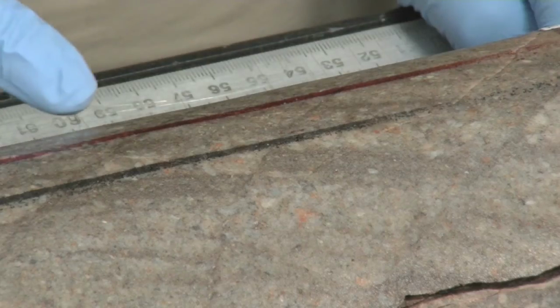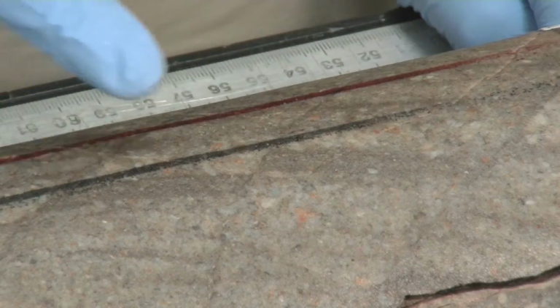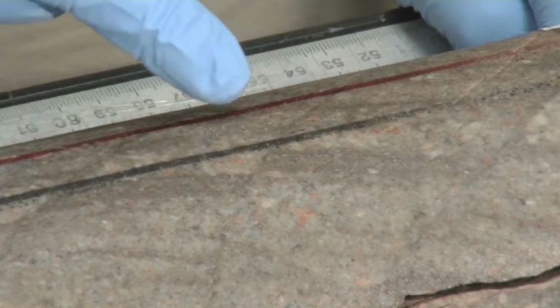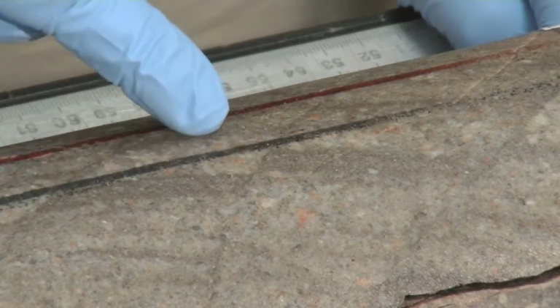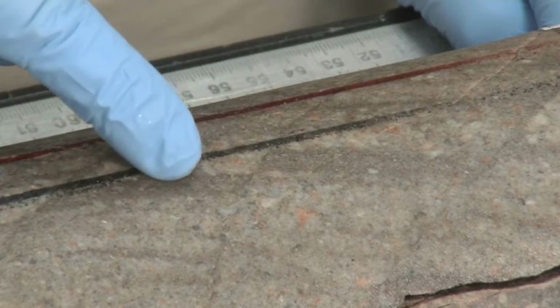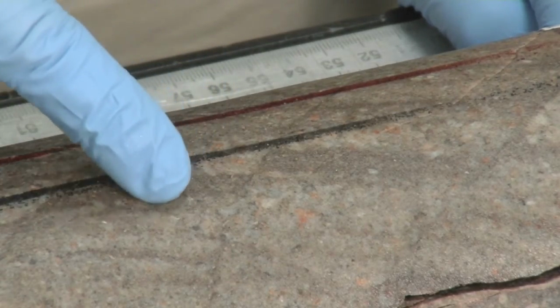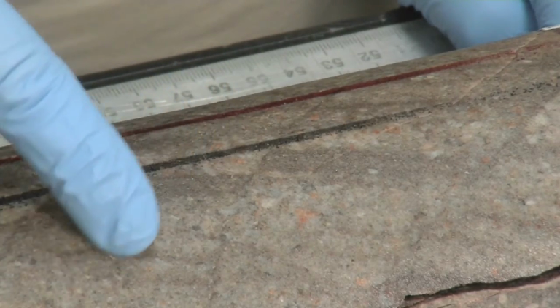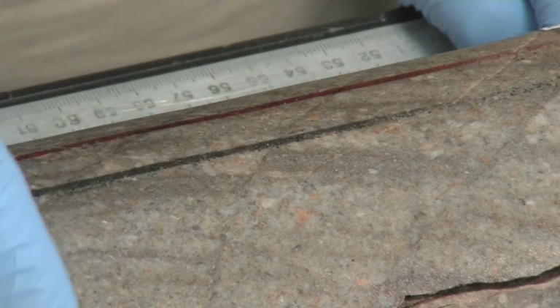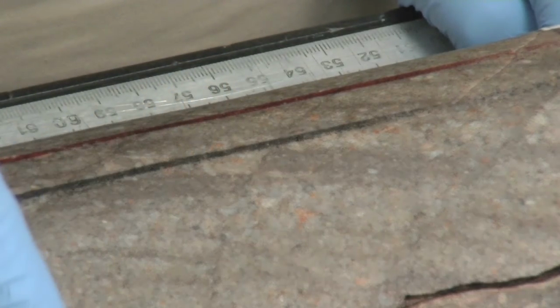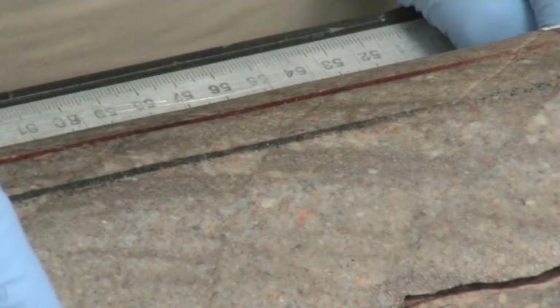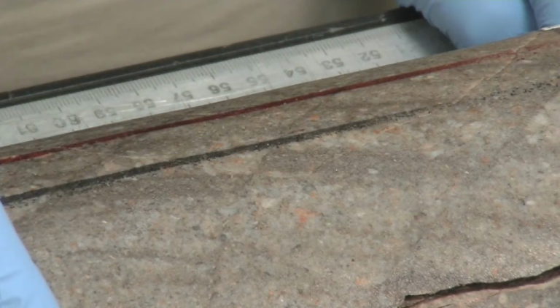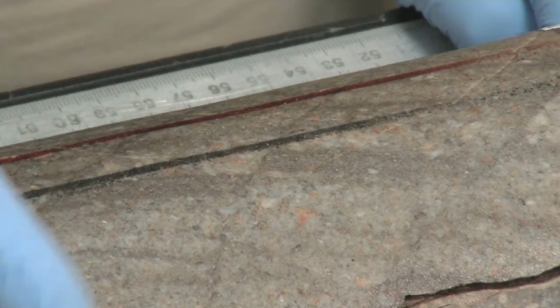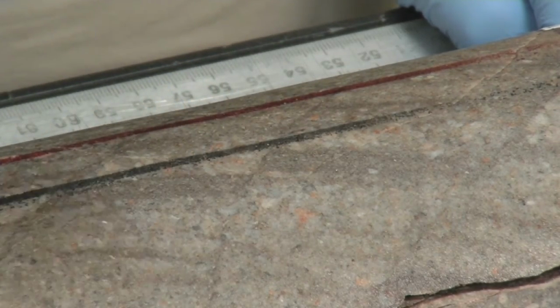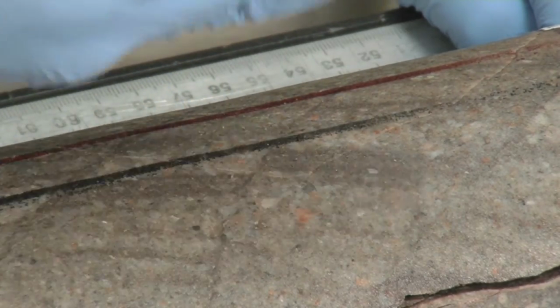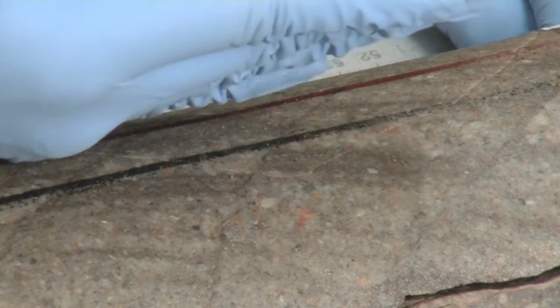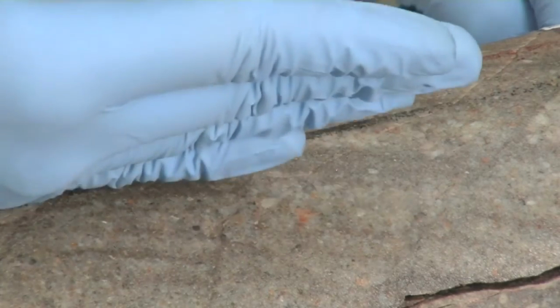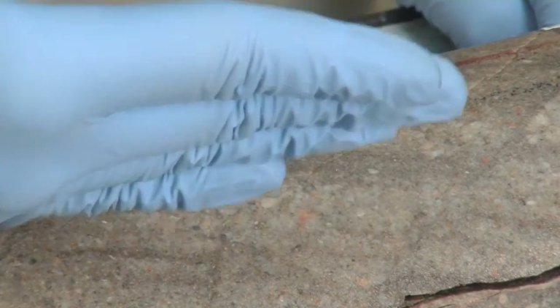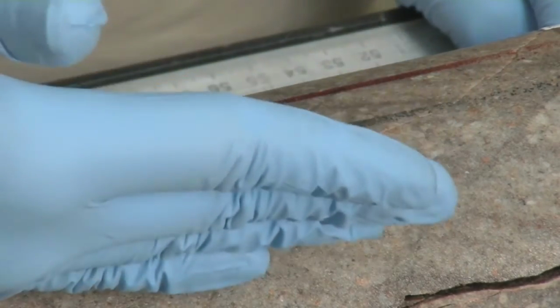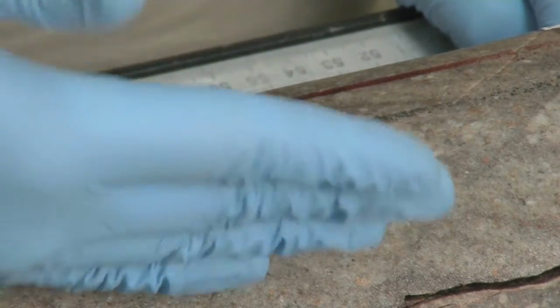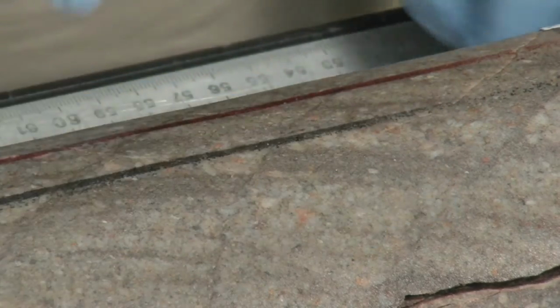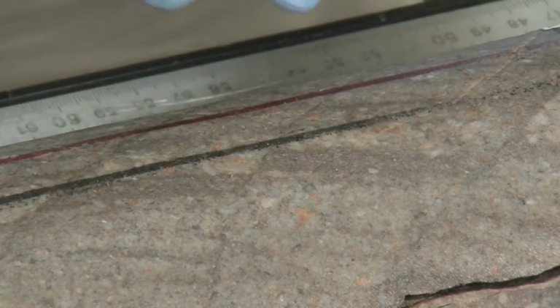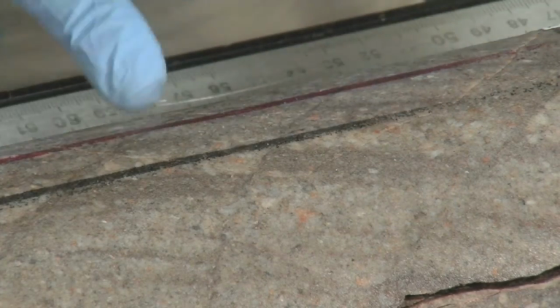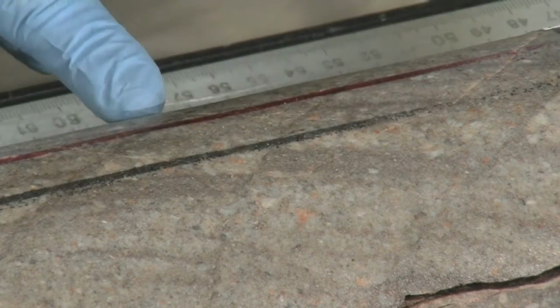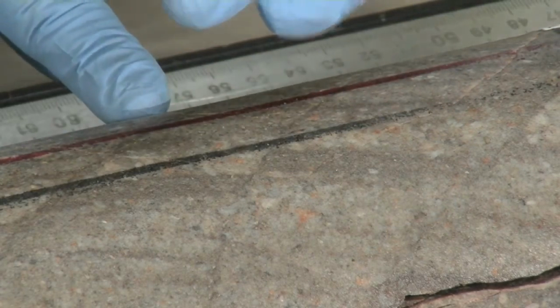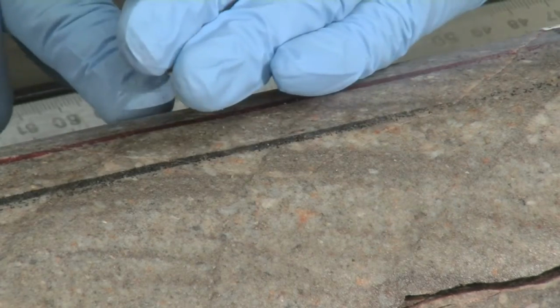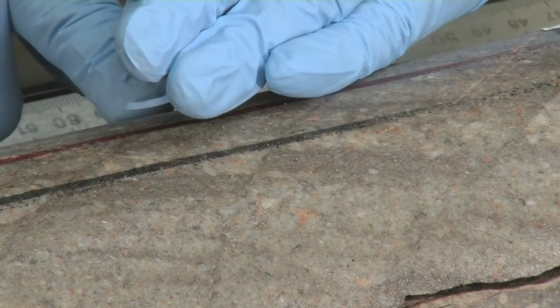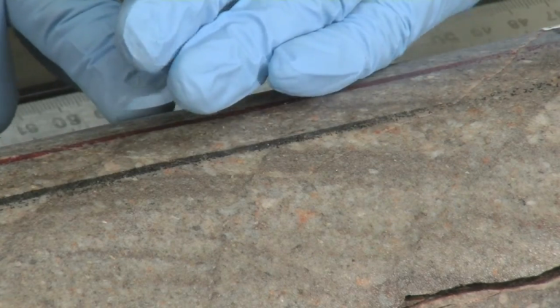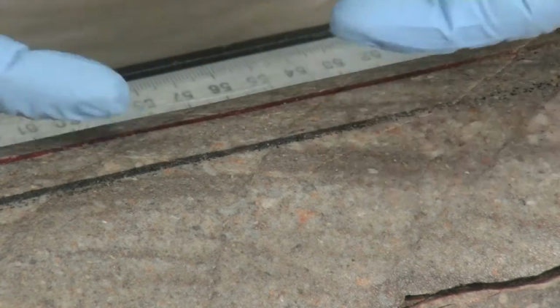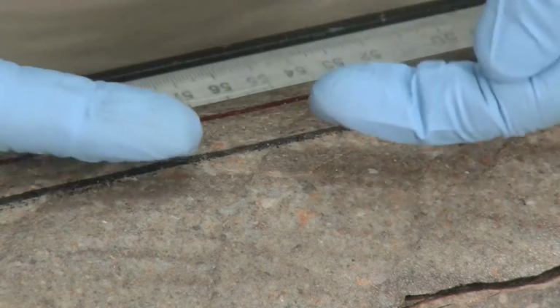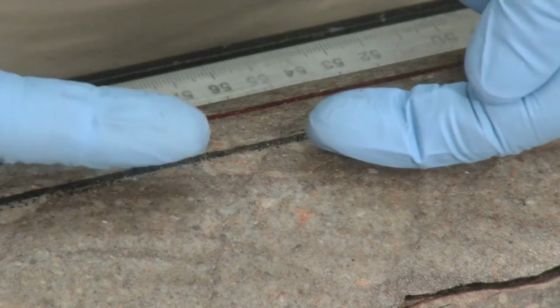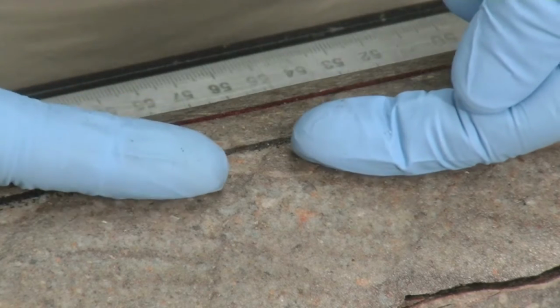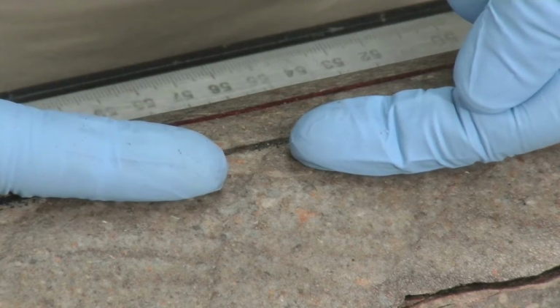The bedding is distinguished by variations in color. The bedding in this sandstone is in this orientation, and this fault clearly offsets this dark layer.